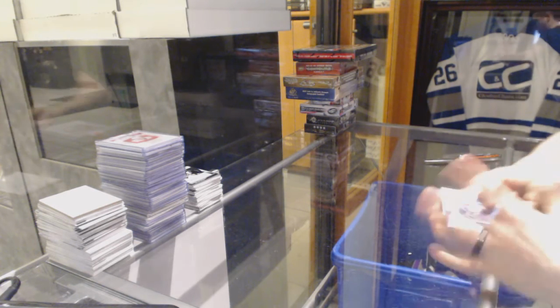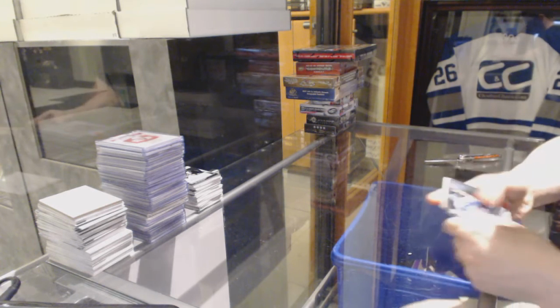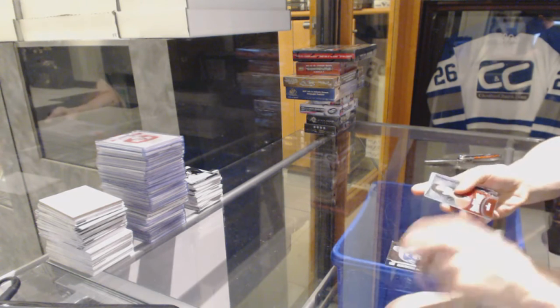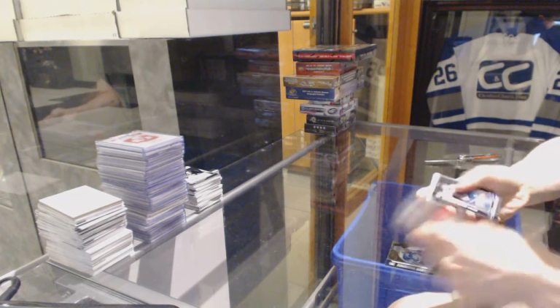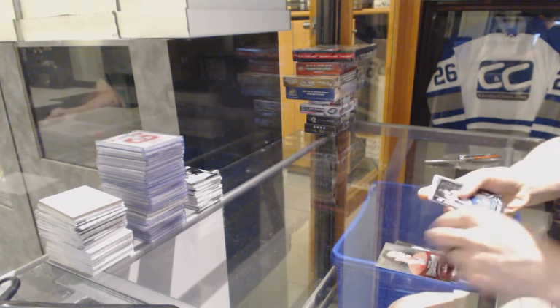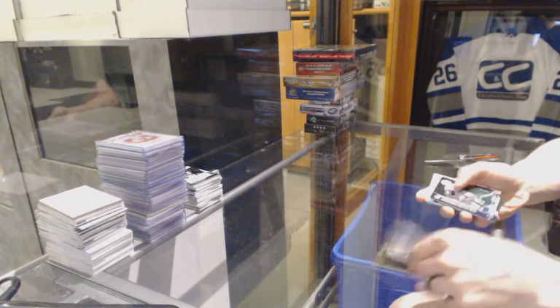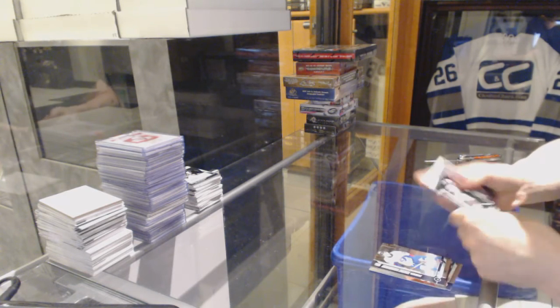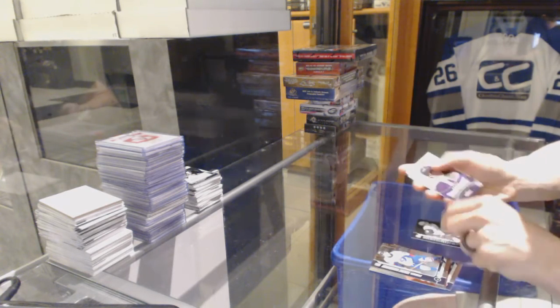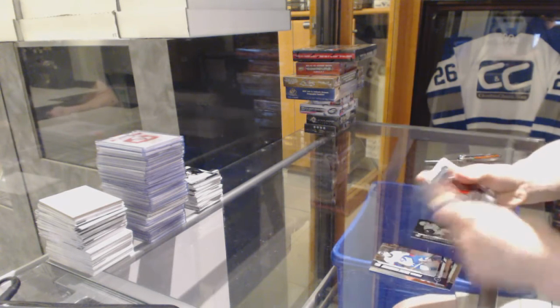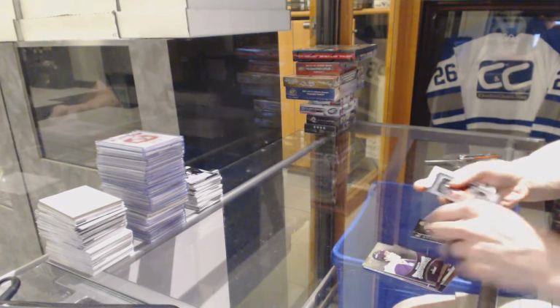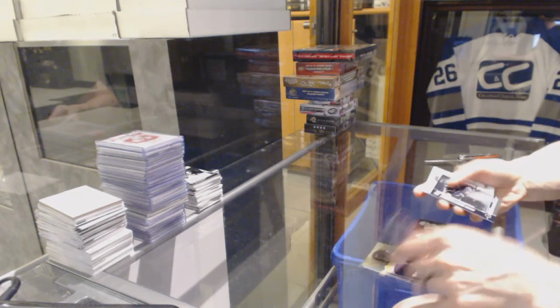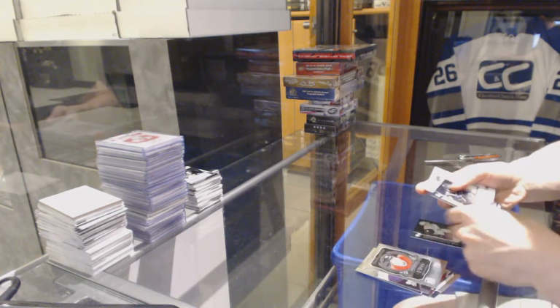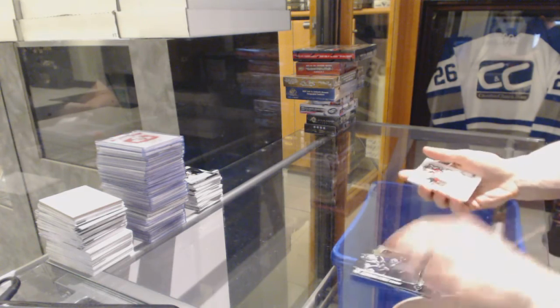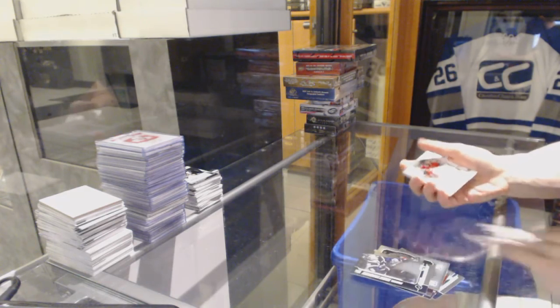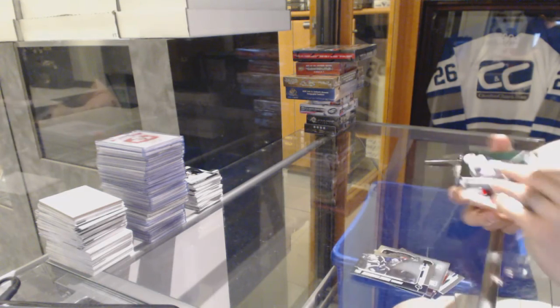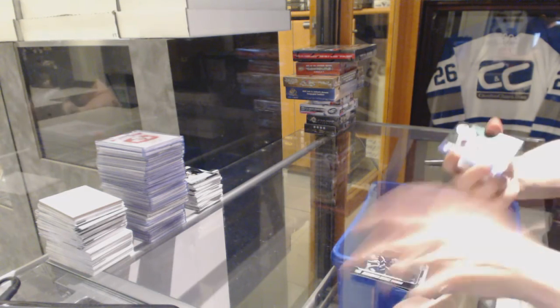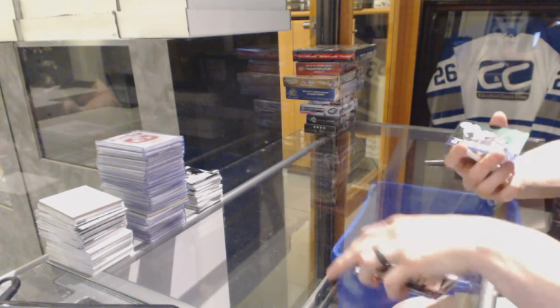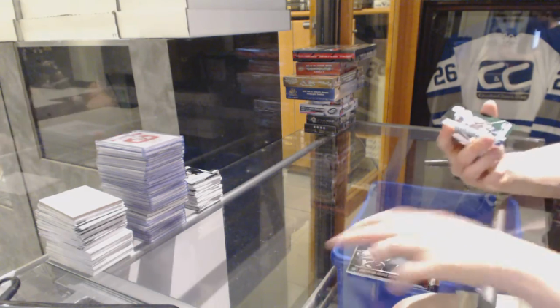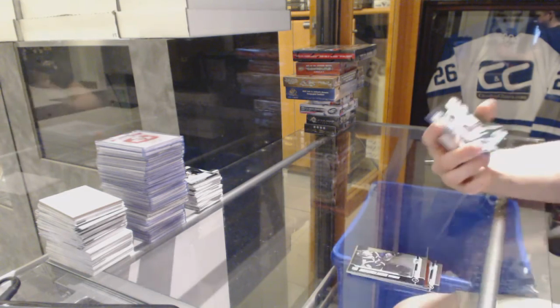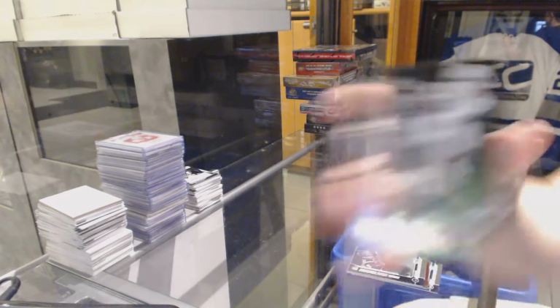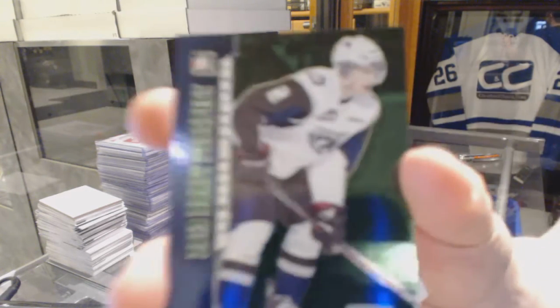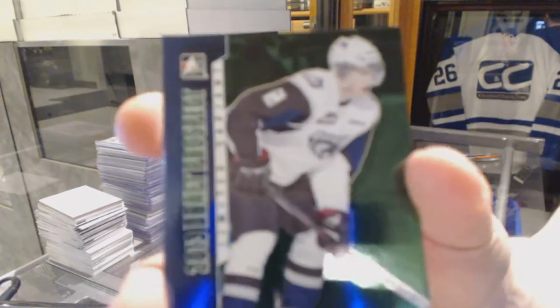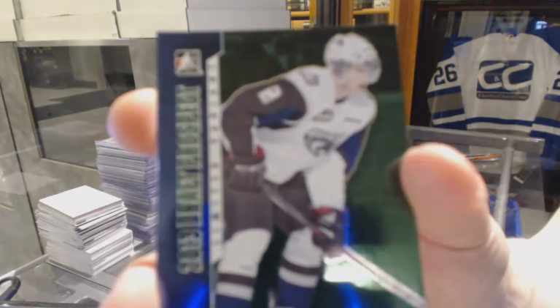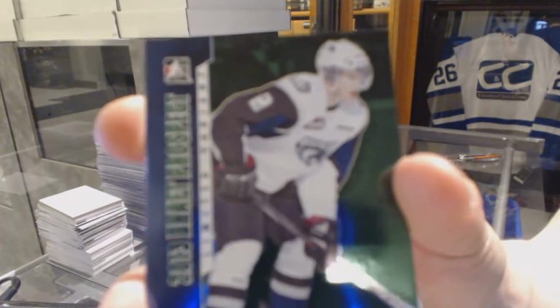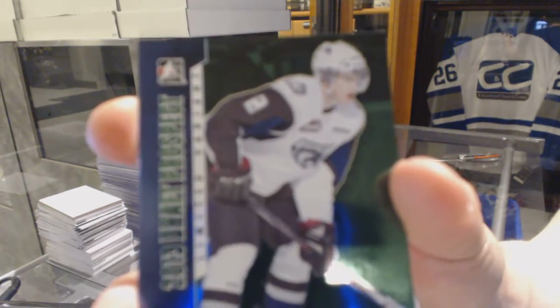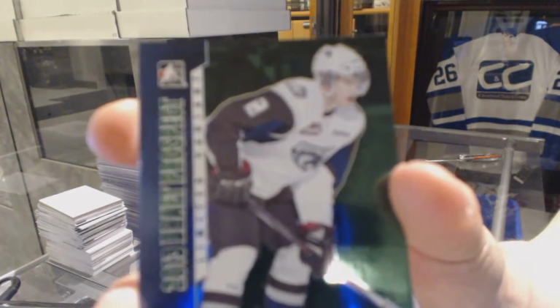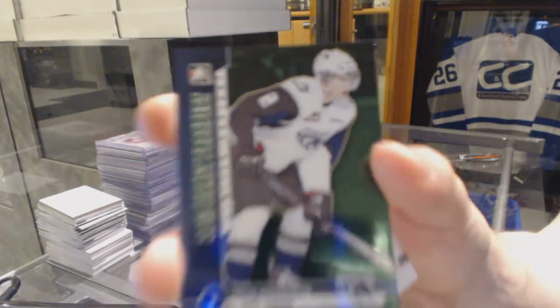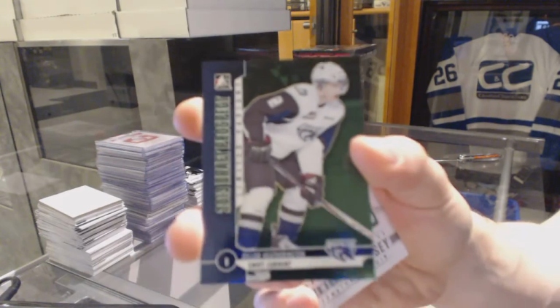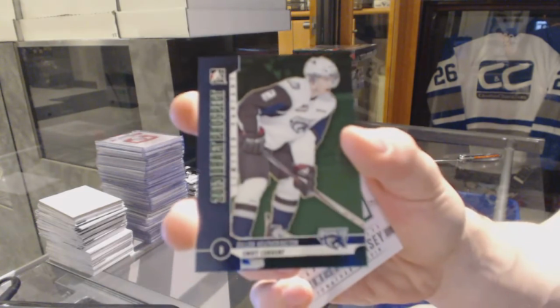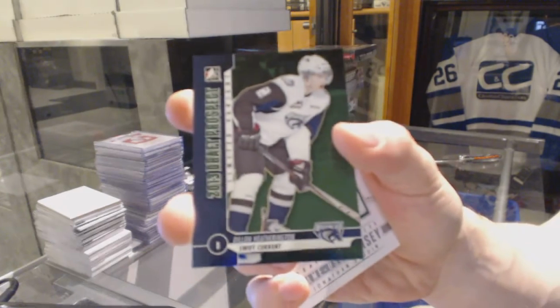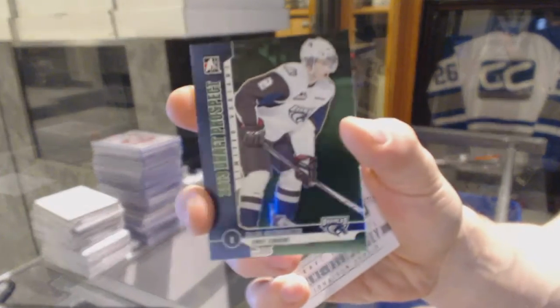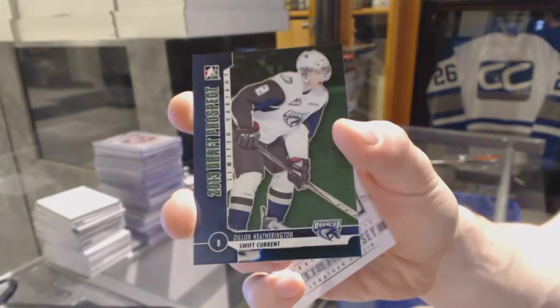All right, base cards — Brody Silk, Joe Newendike. And we've got a base emerald numbered to 250 for the Columbus Blue Jackets, Dylan Hetherington.